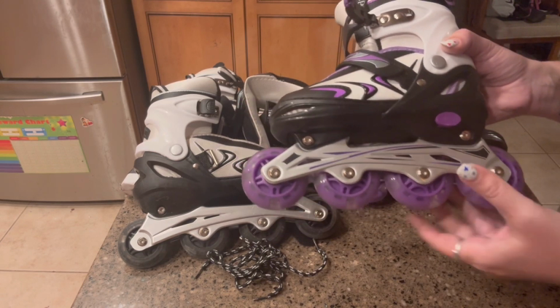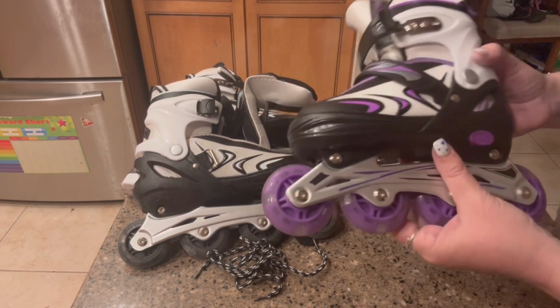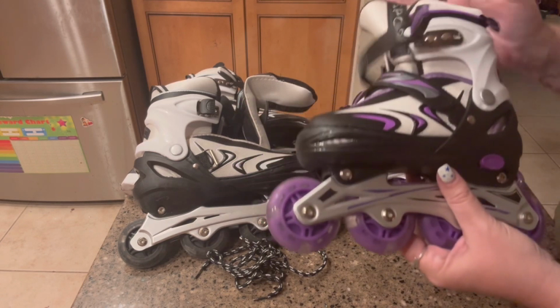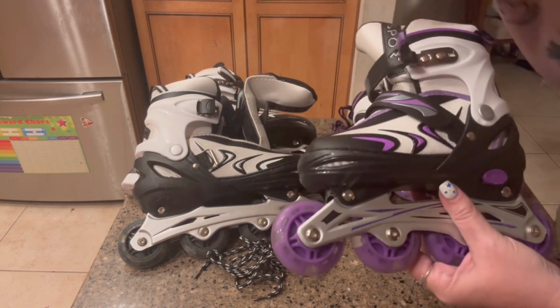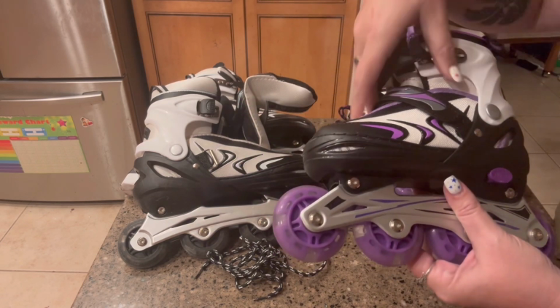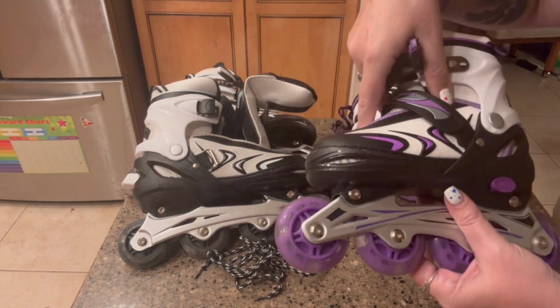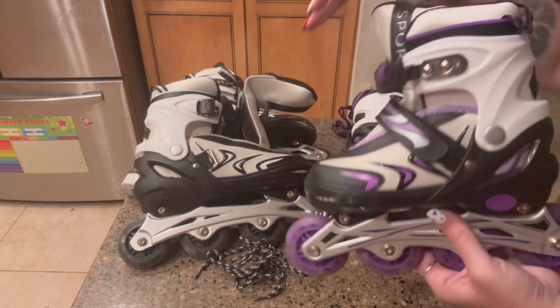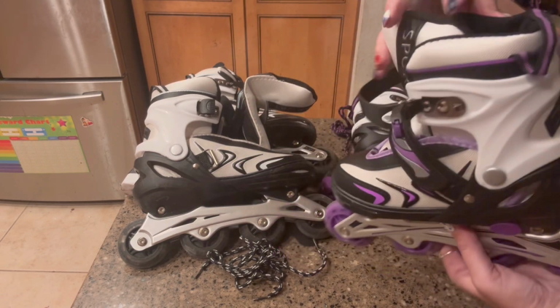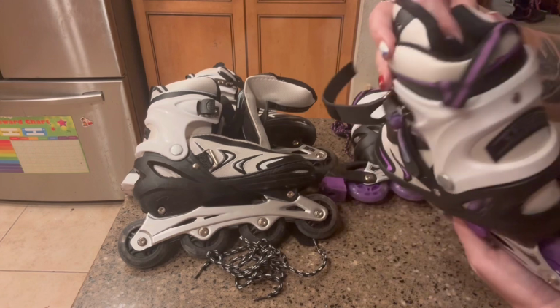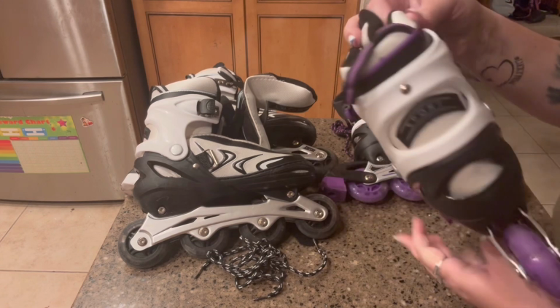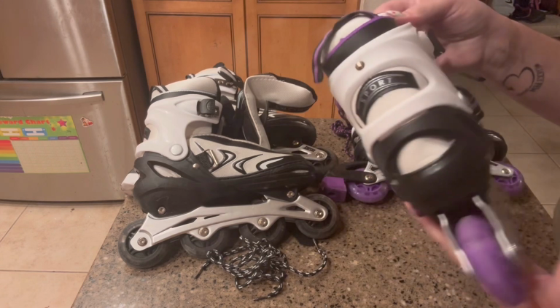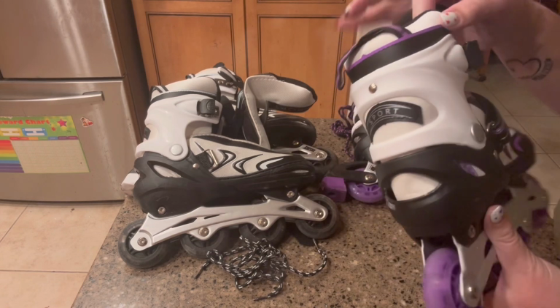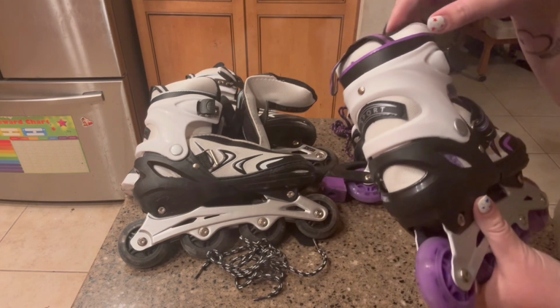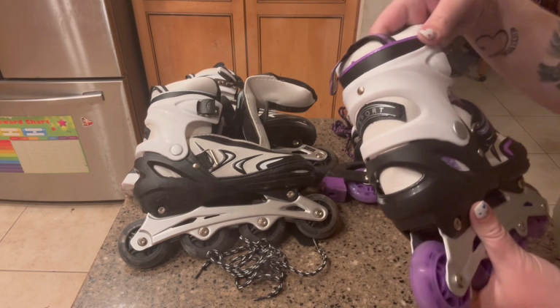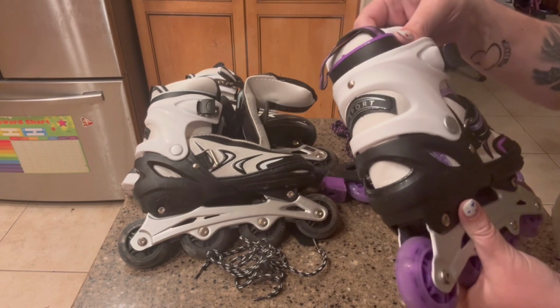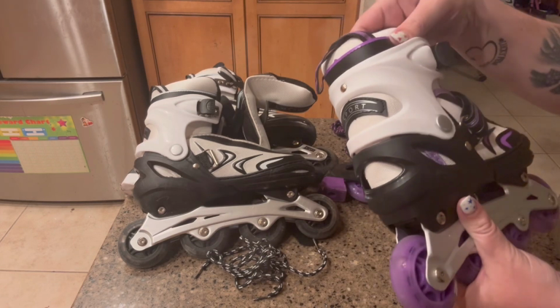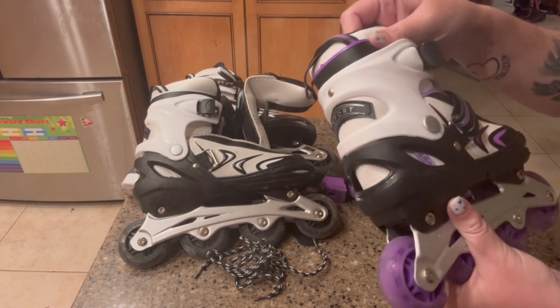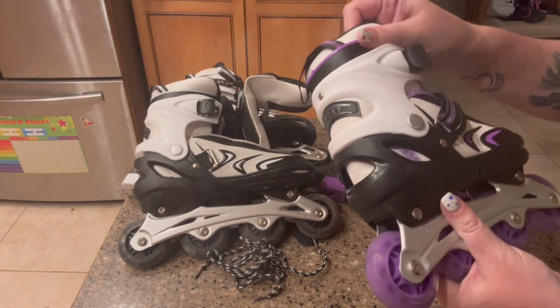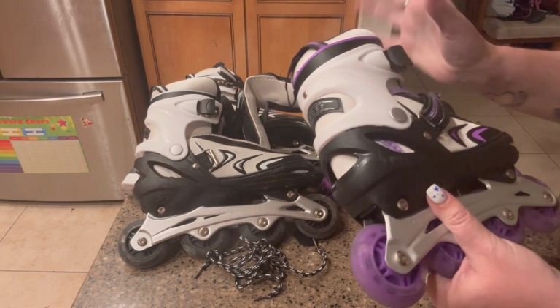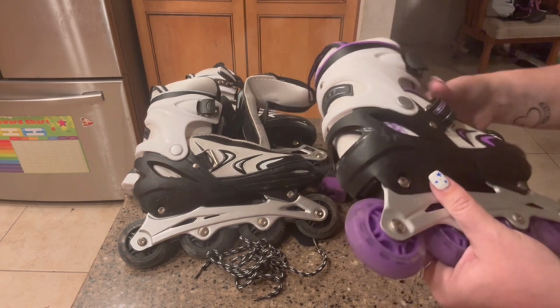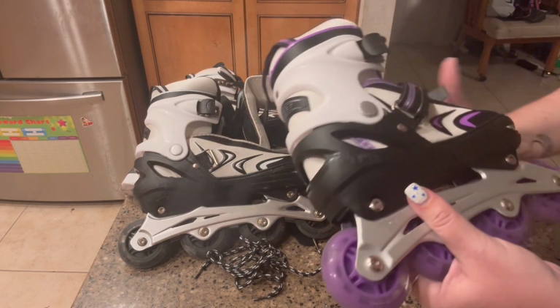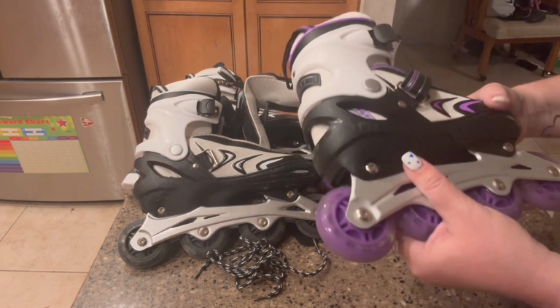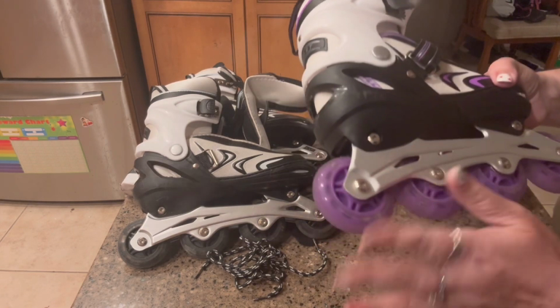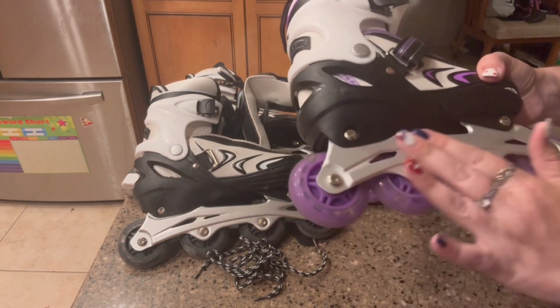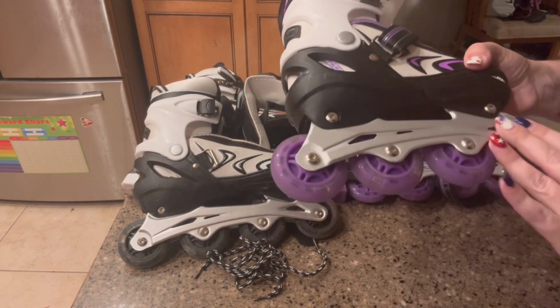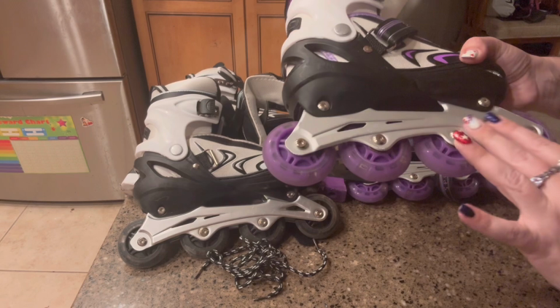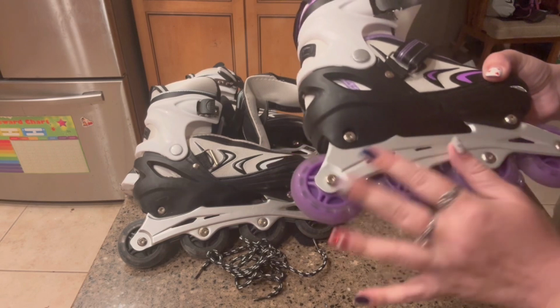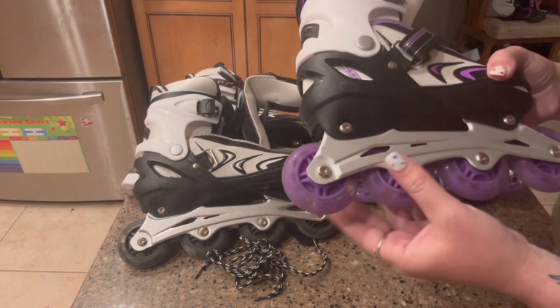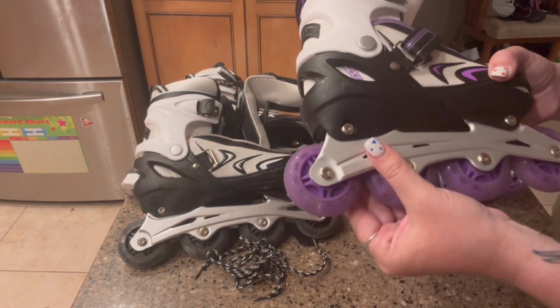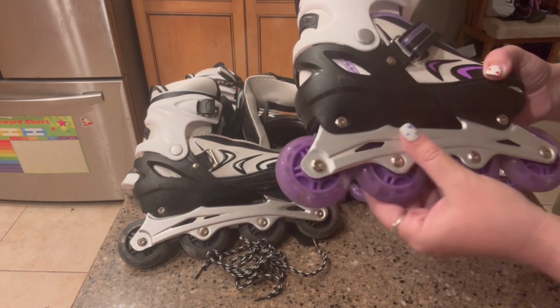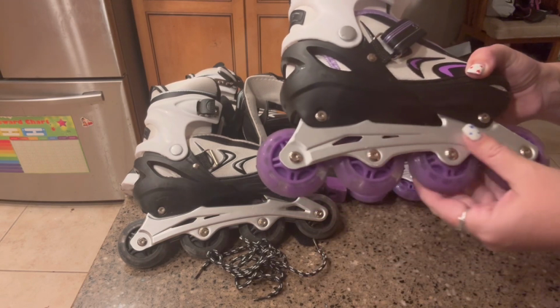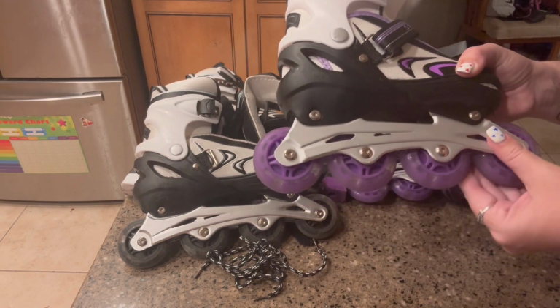It does have a breathable lining mesh on the inside, and the frame of the wheels itself is made out of aluminum.